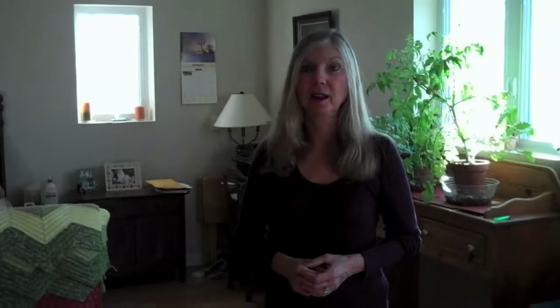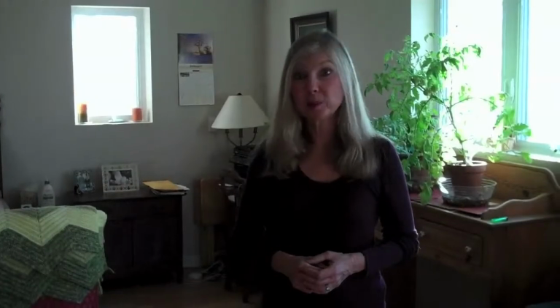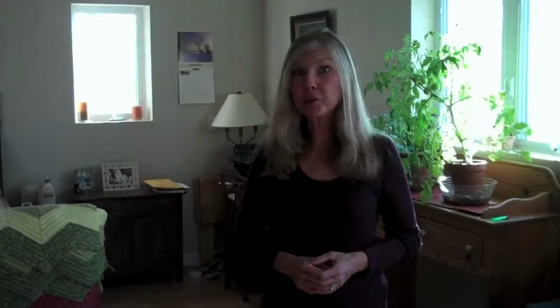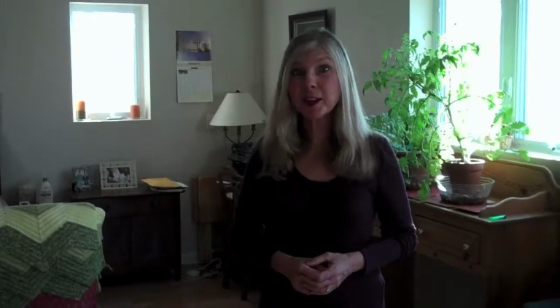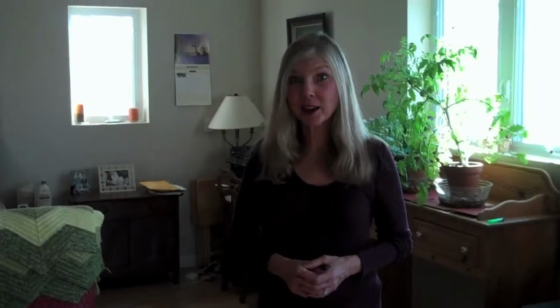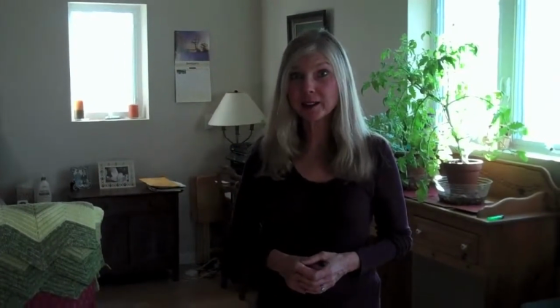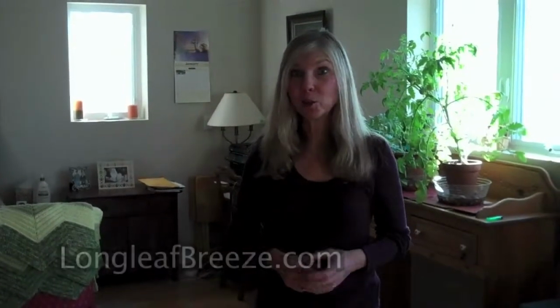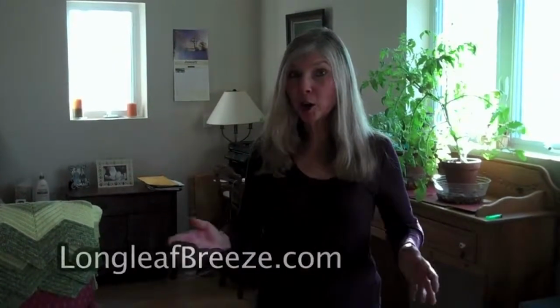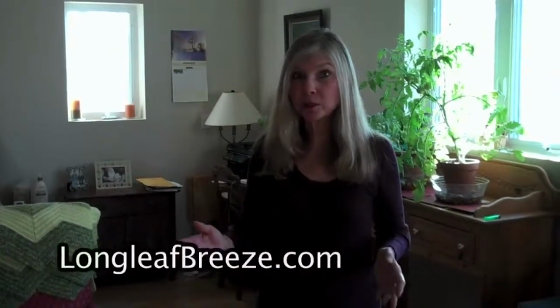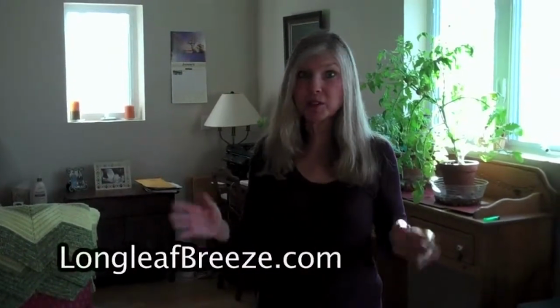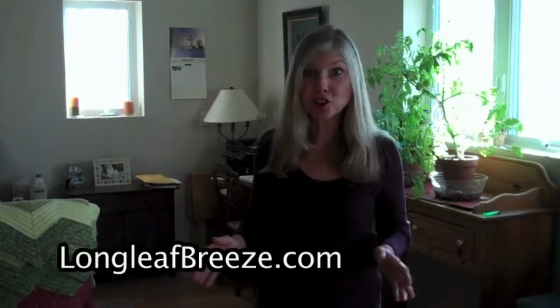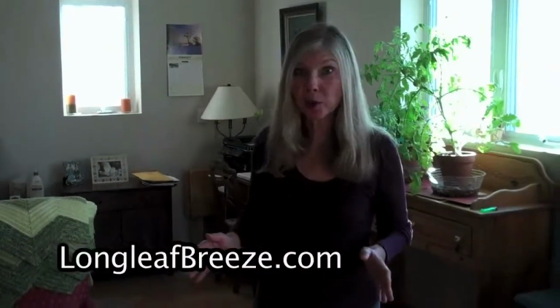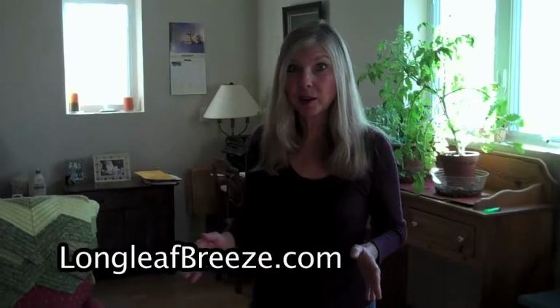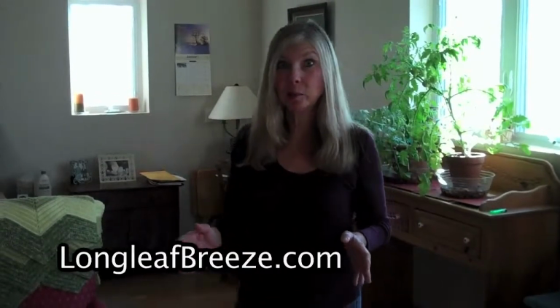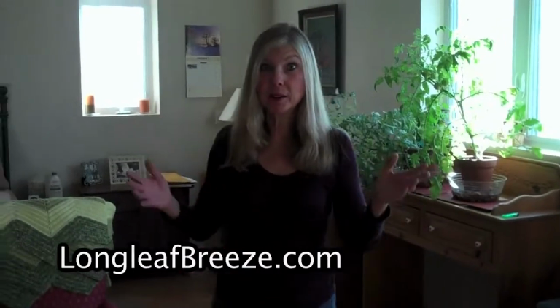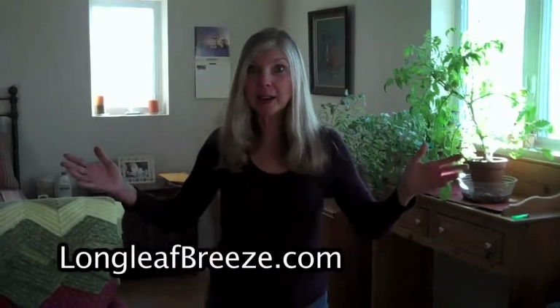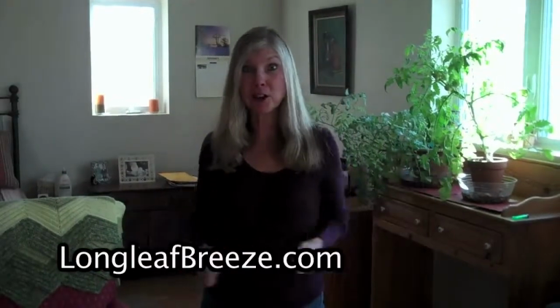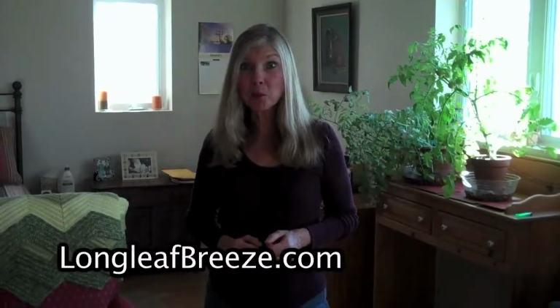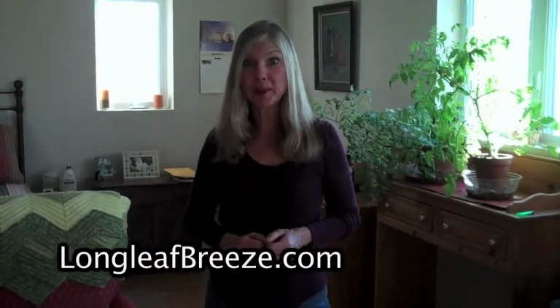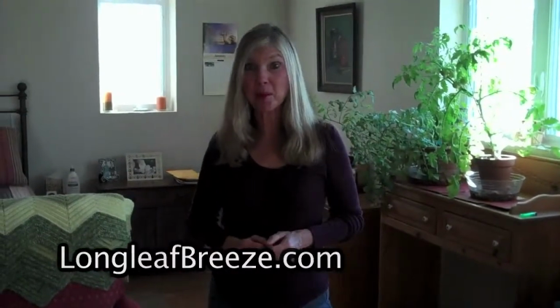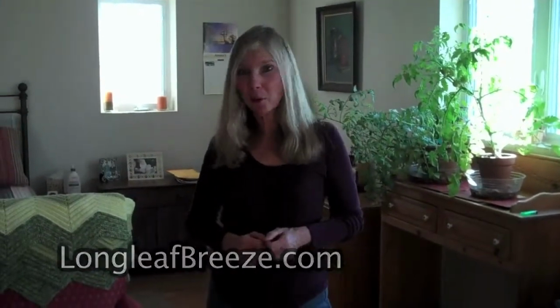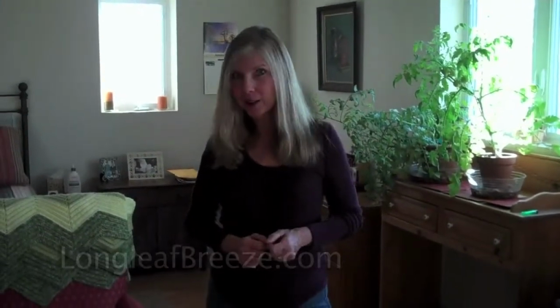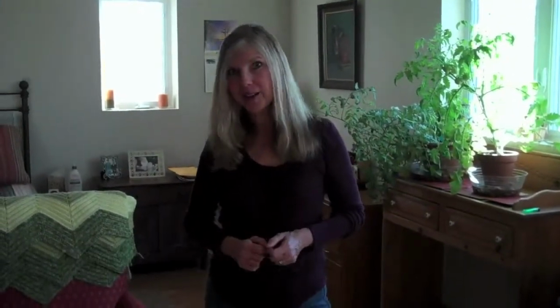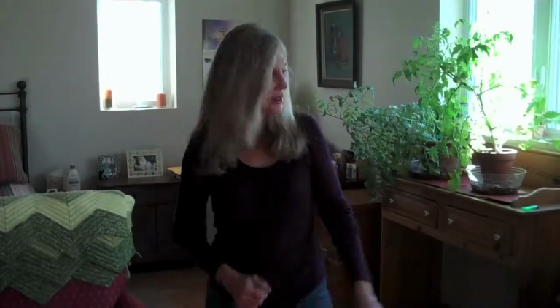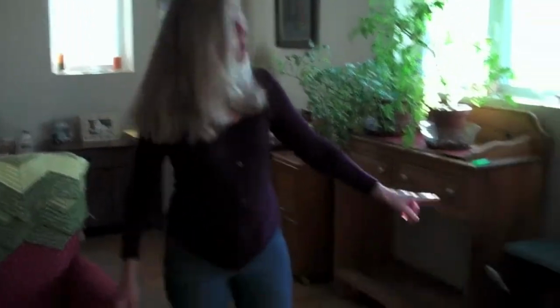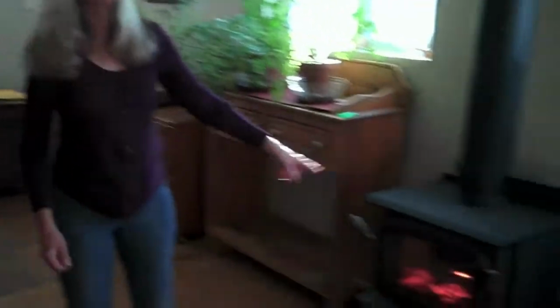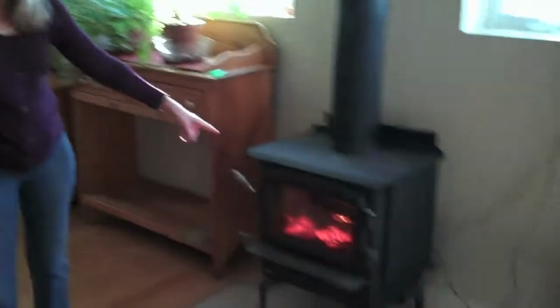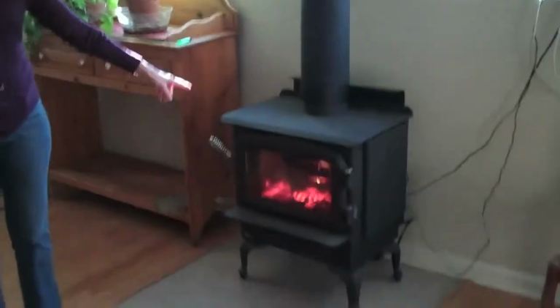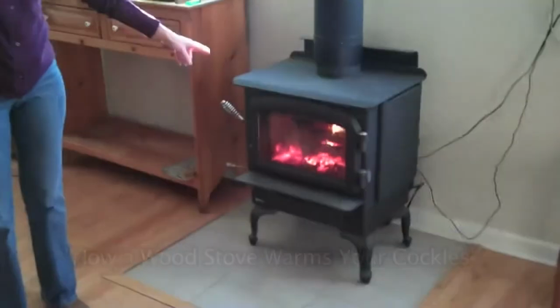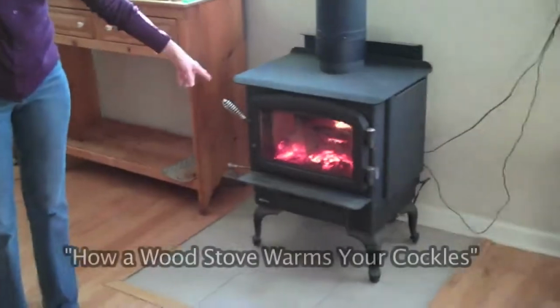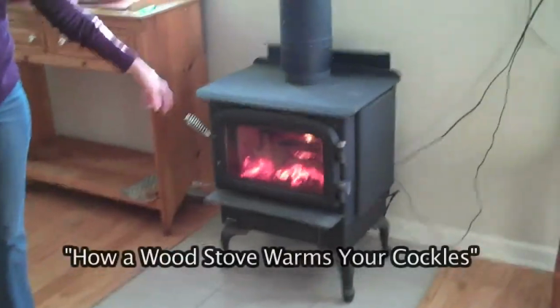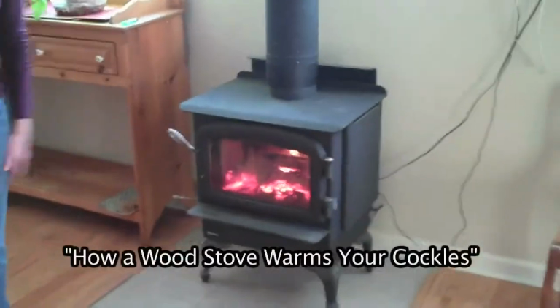It's below freezing outside, really cold, 15th of January, but Lee and I are toasting warm in the apartment. Why? Because of this Regency F1100 wood stove.